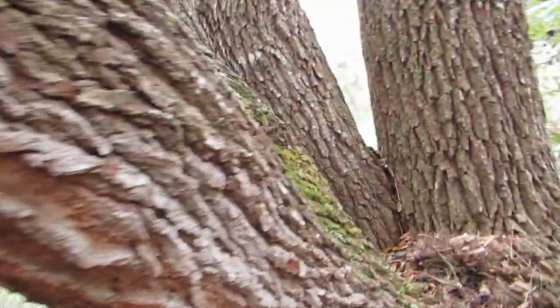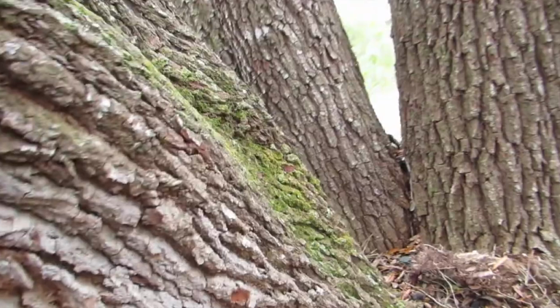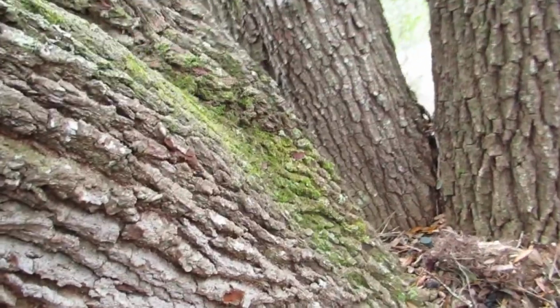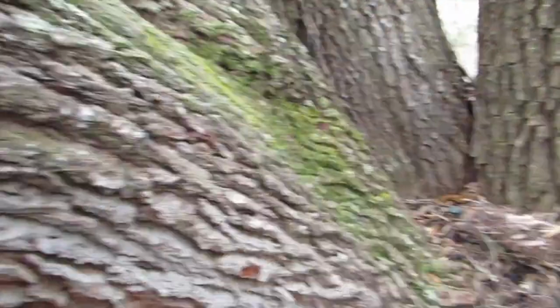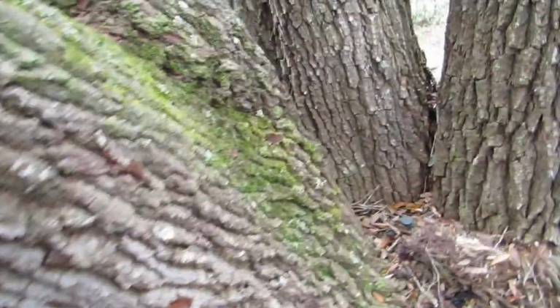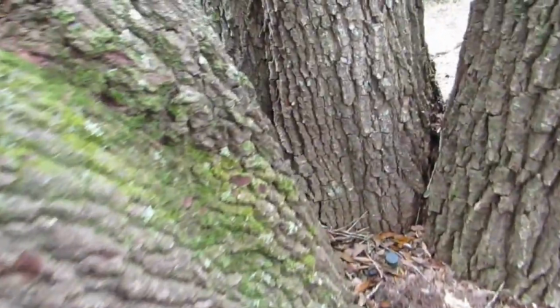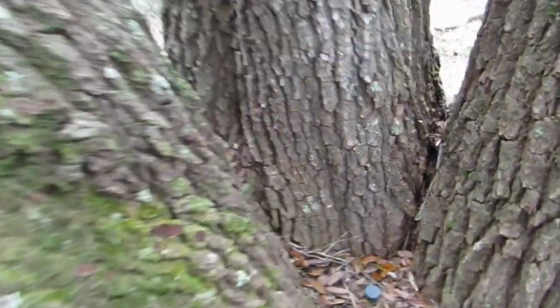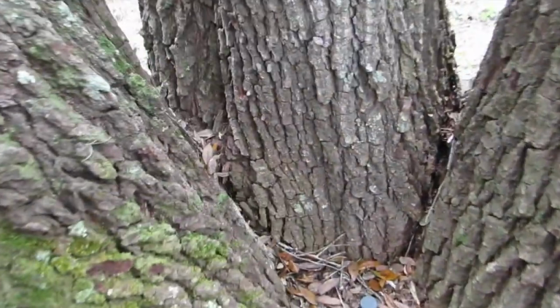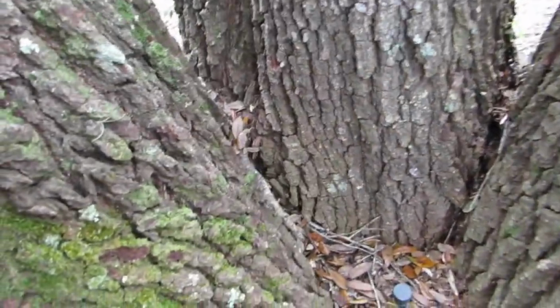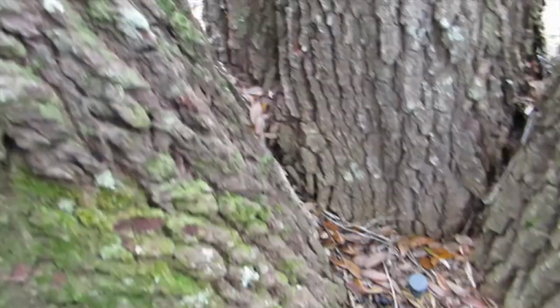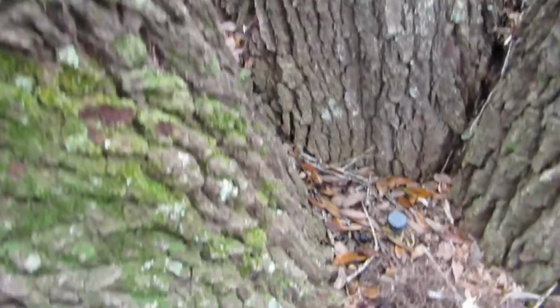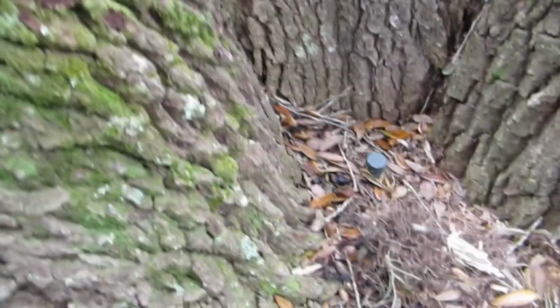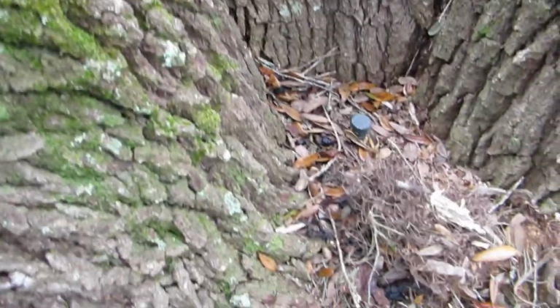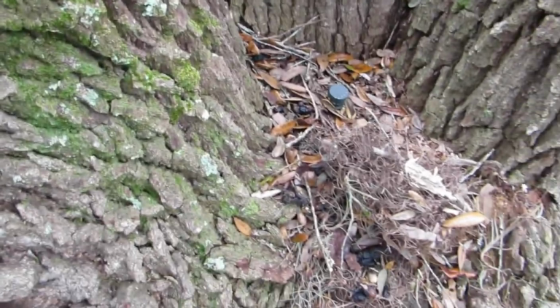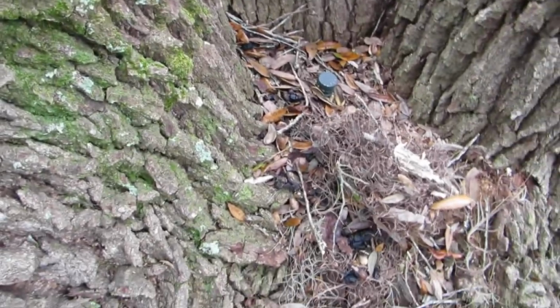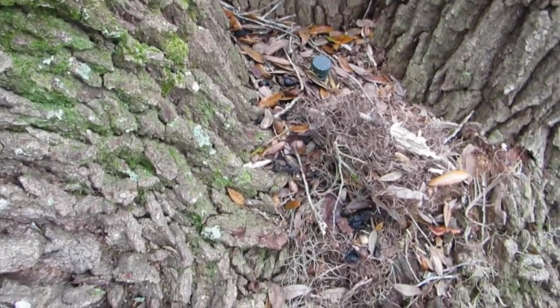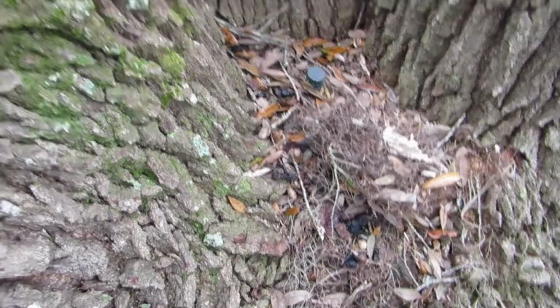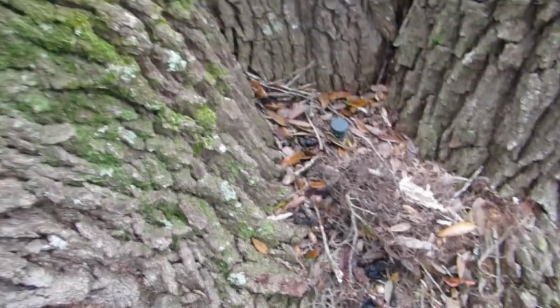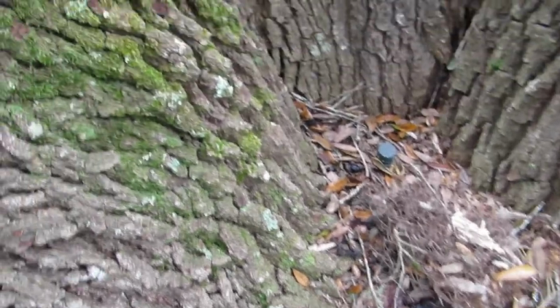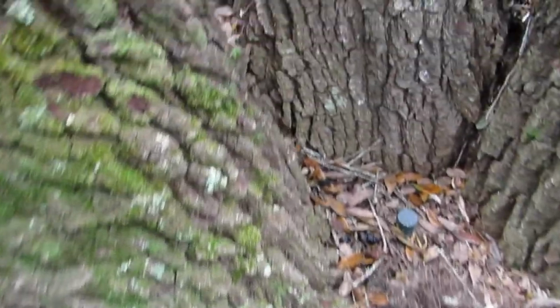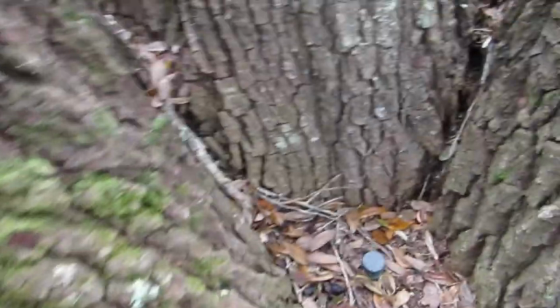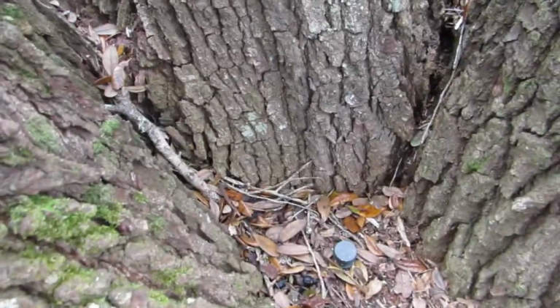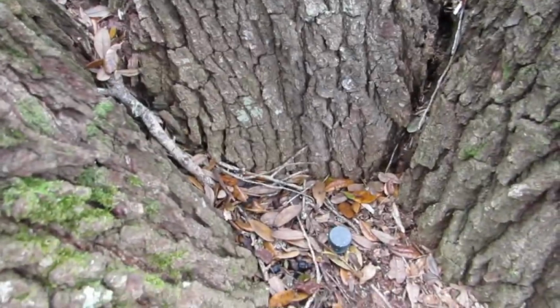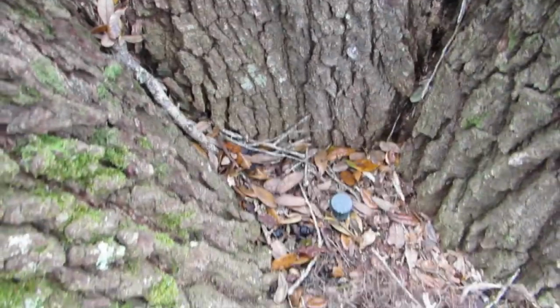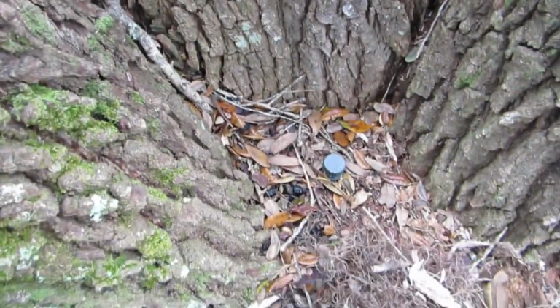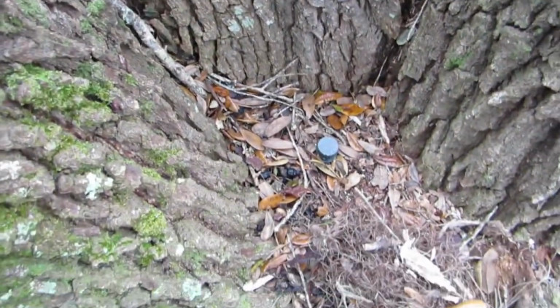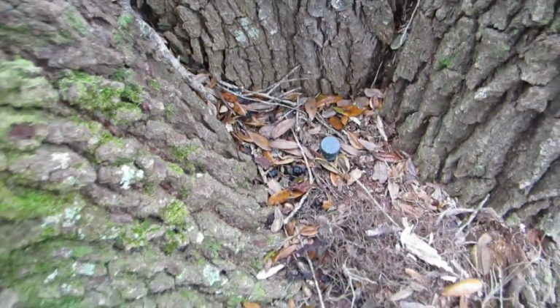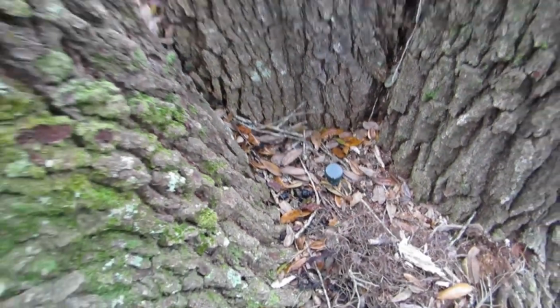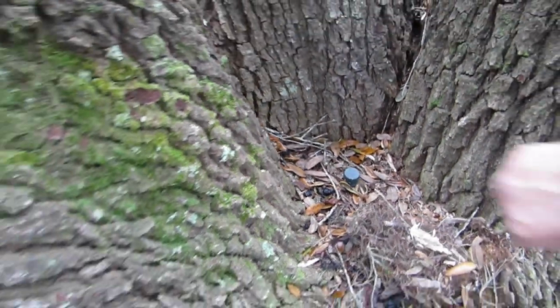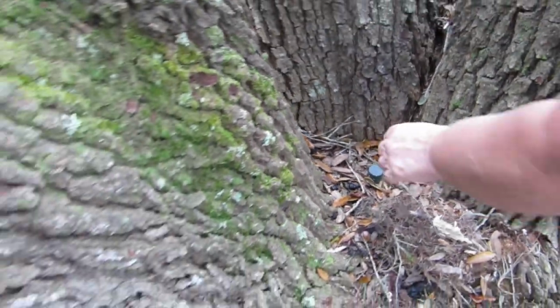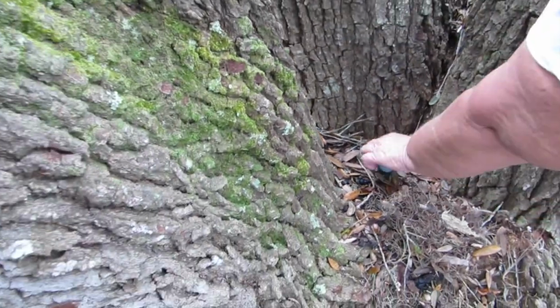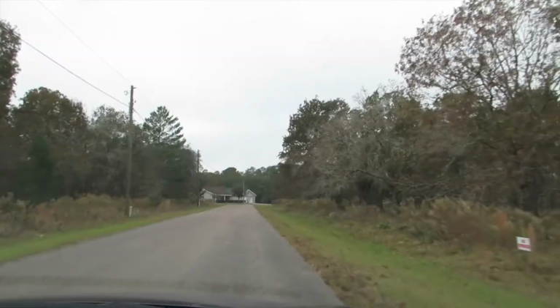Wow, see? Something's been here — some type of scat — but there's the geocache. Found it!